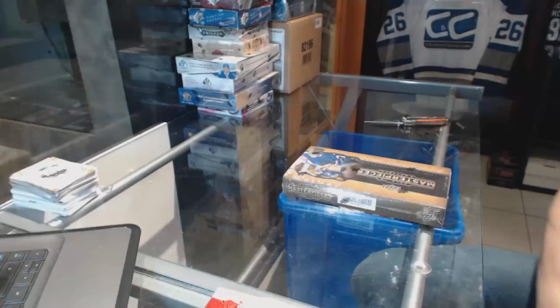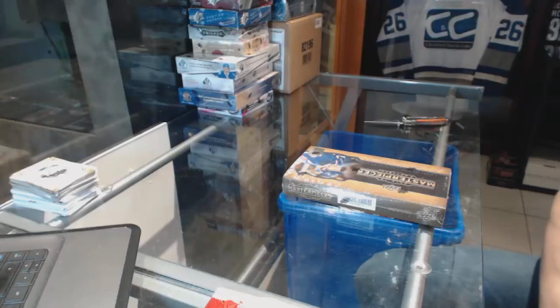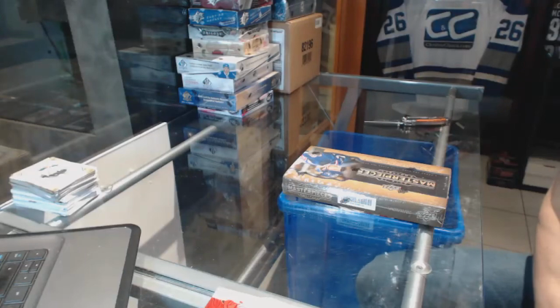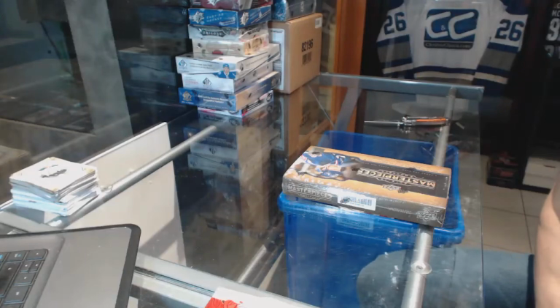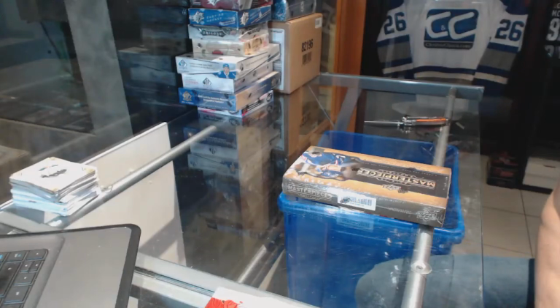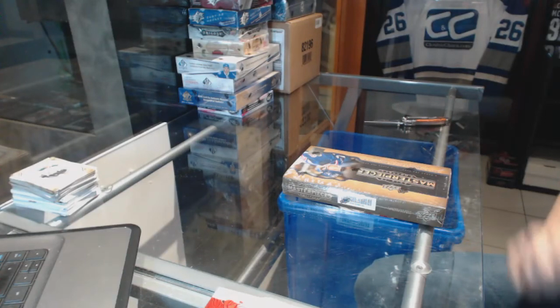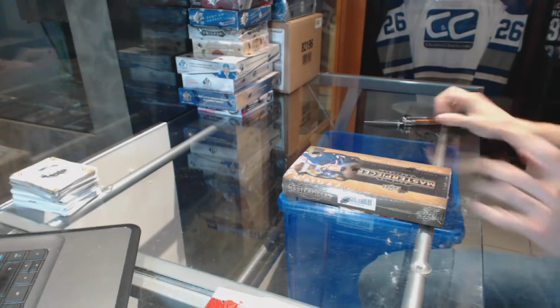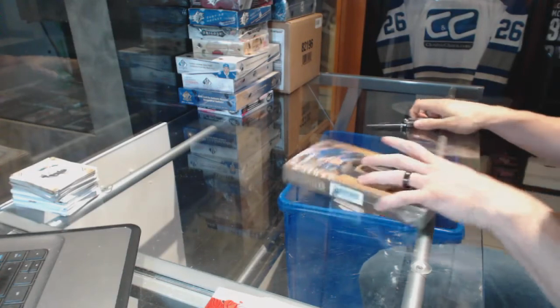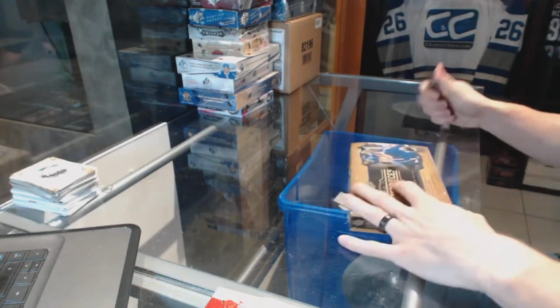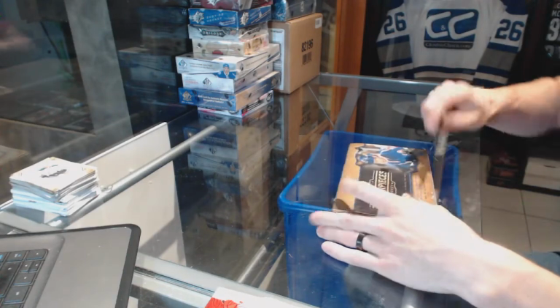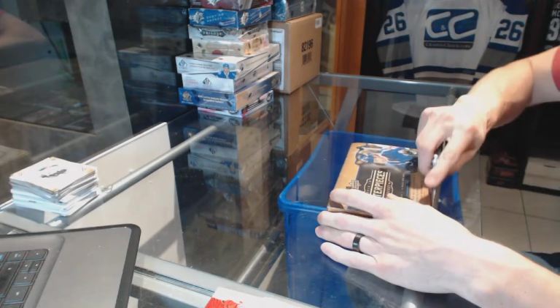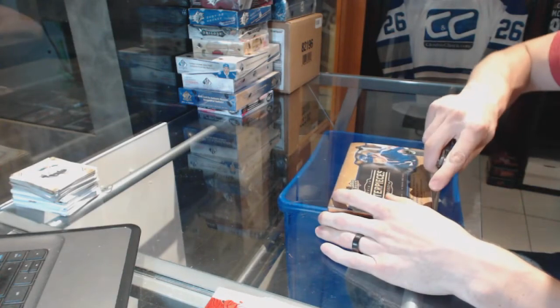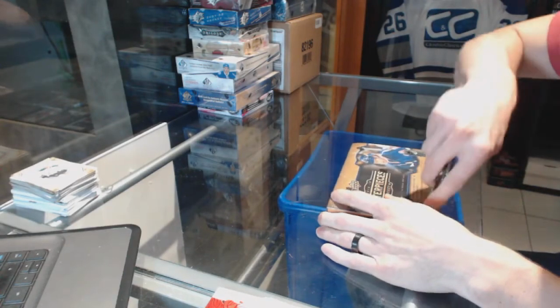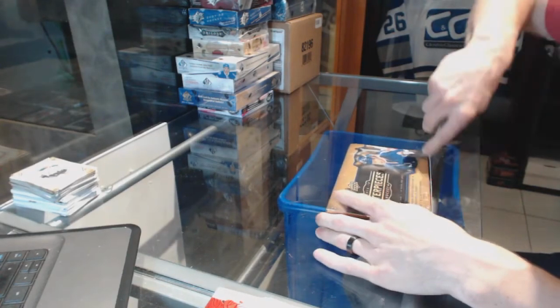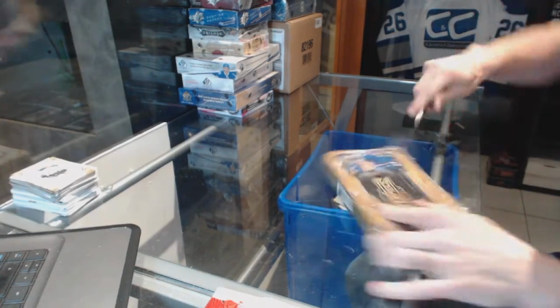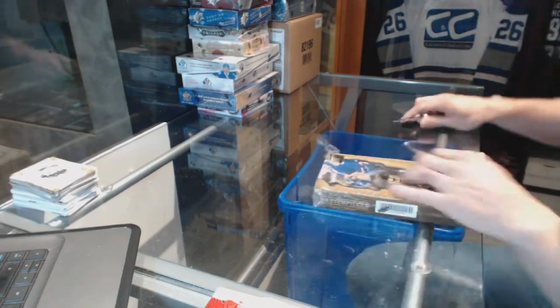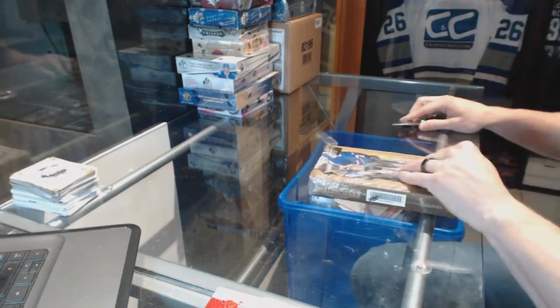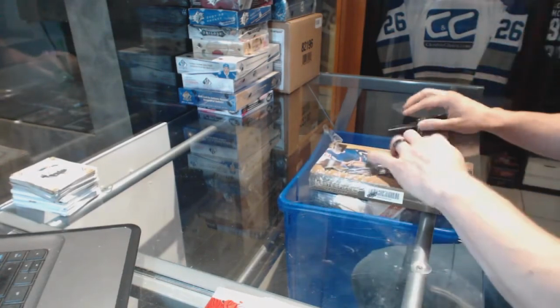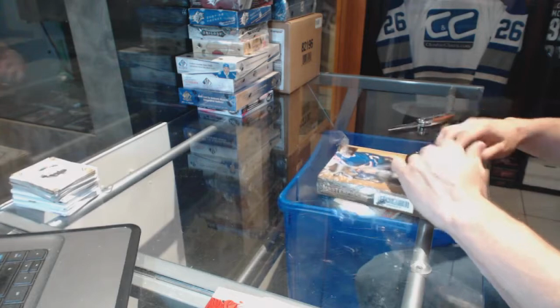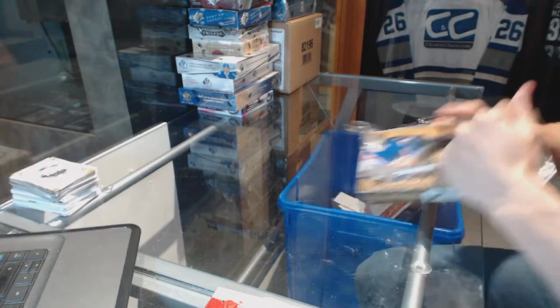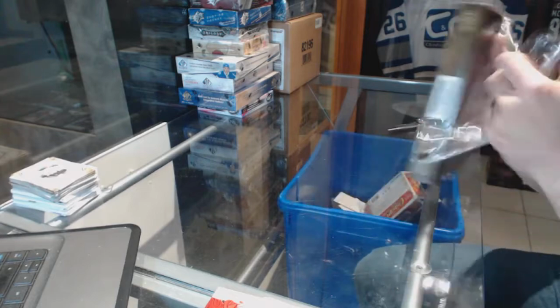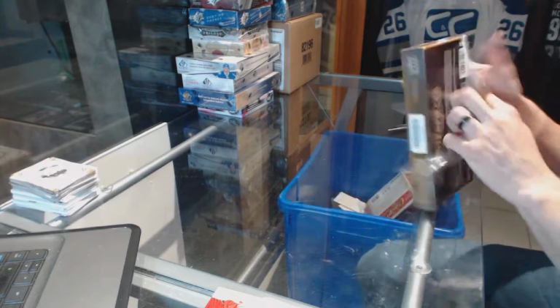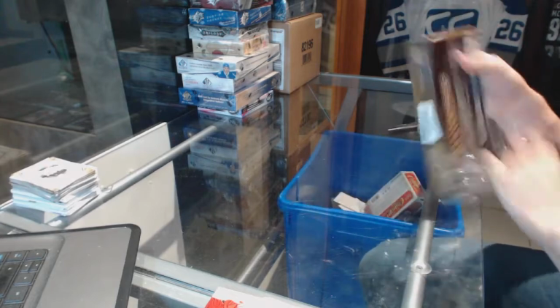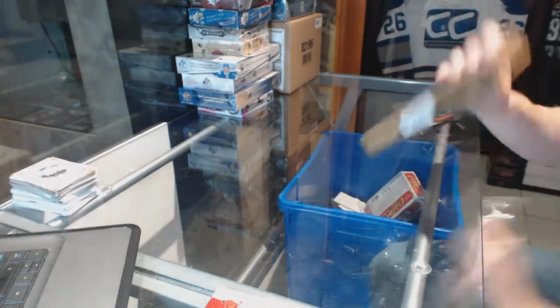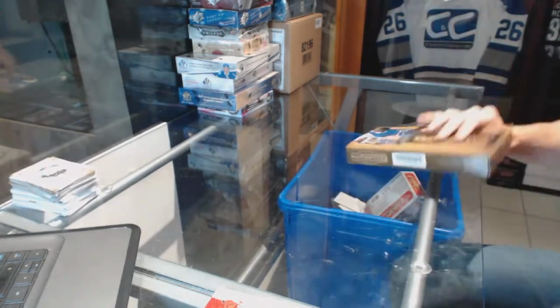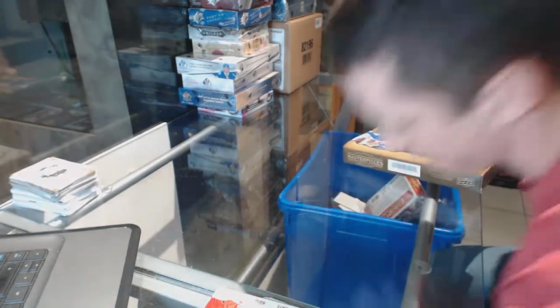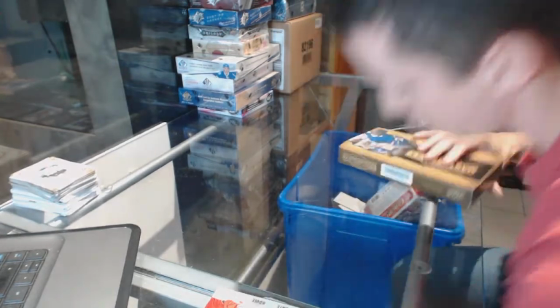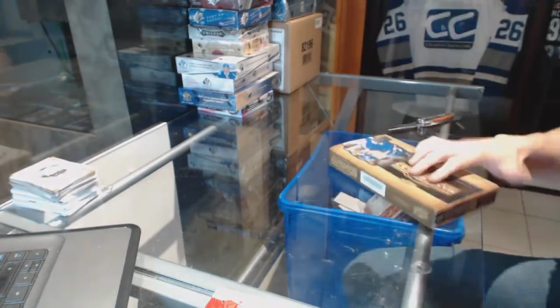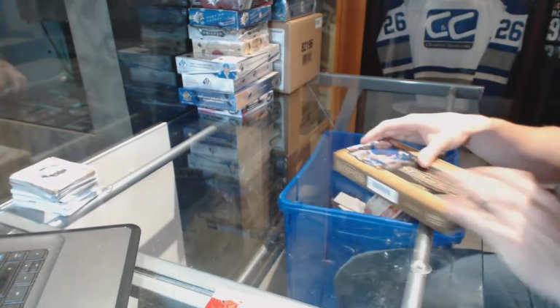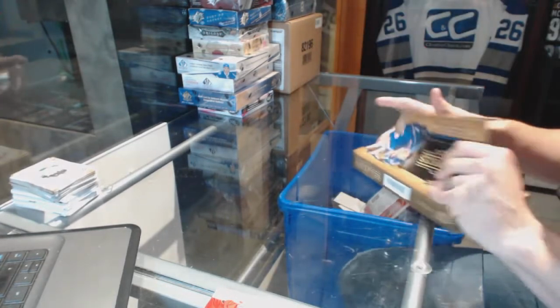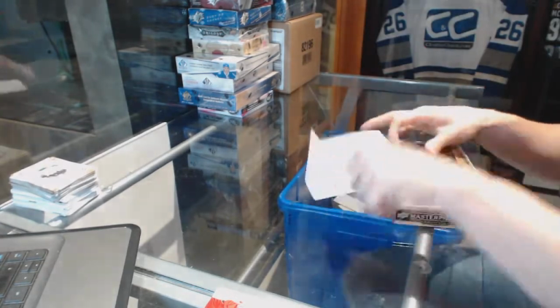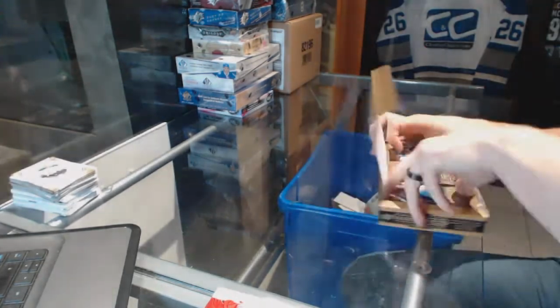Continuing on, C&C Grover at number 6499. We're on to the 1415 Upper Deck Masterpieces and 1314 Panini Totally Certified.